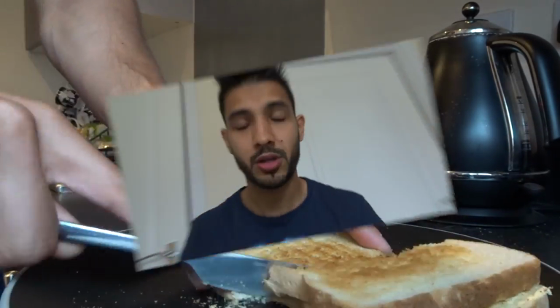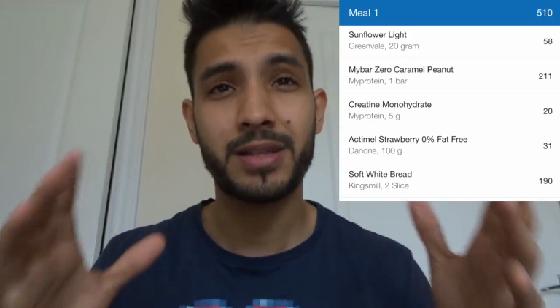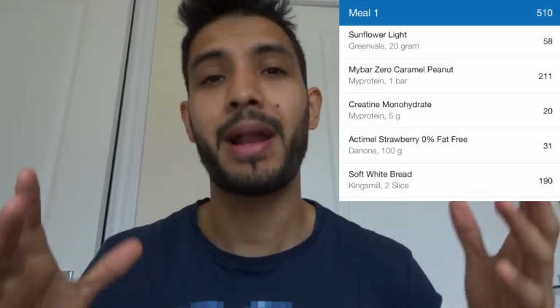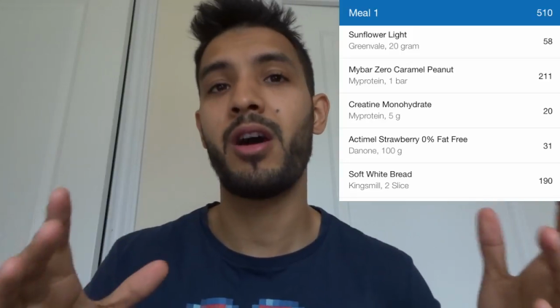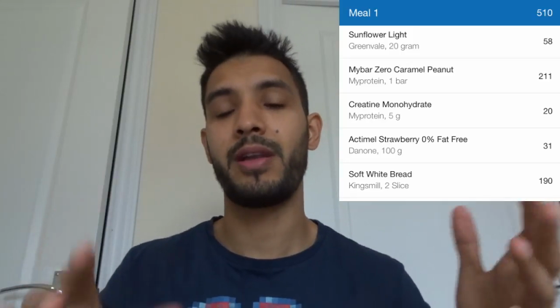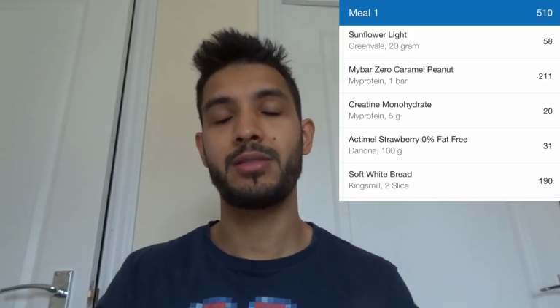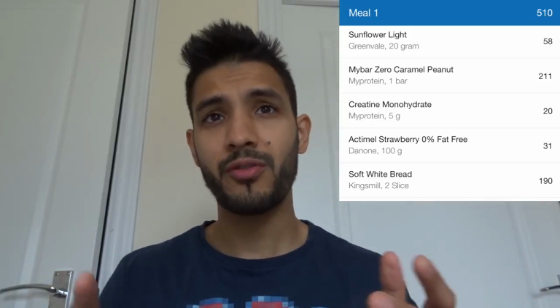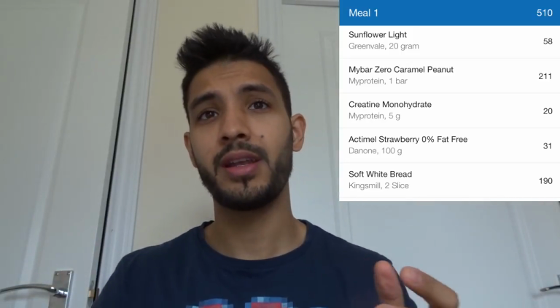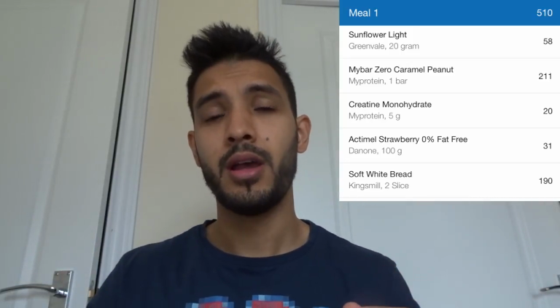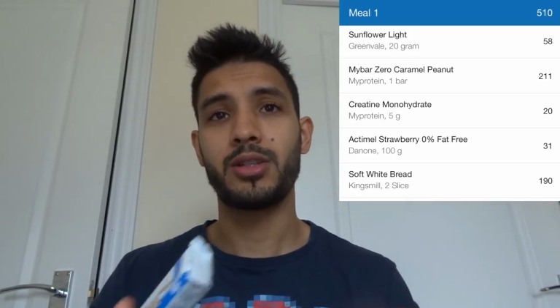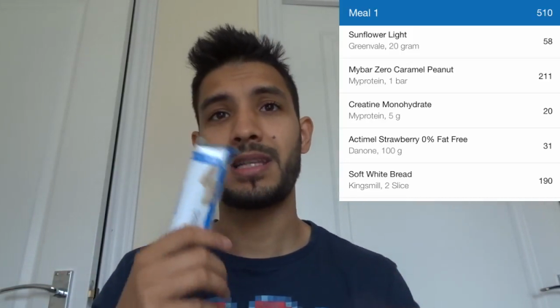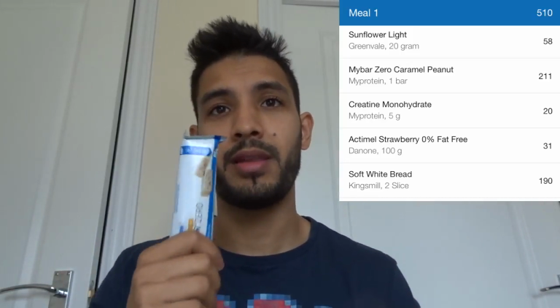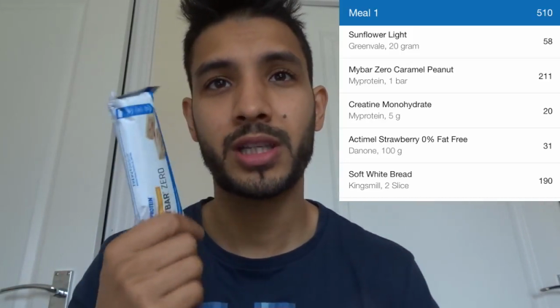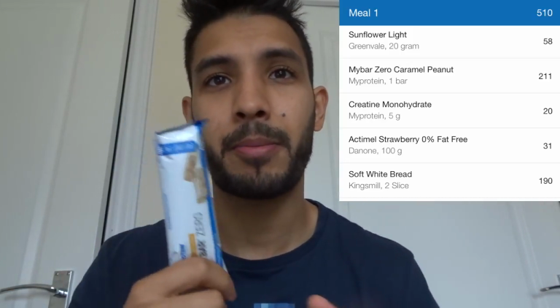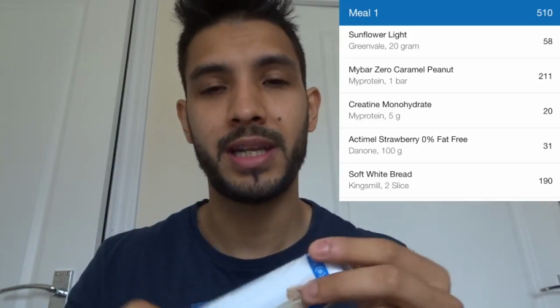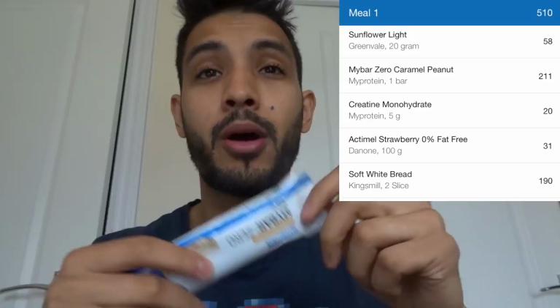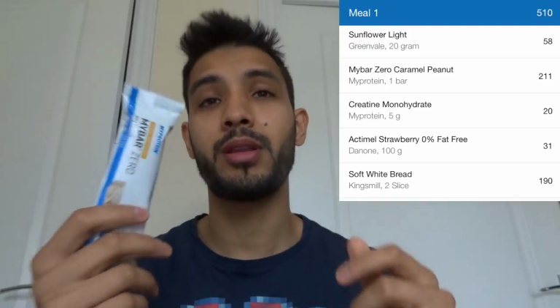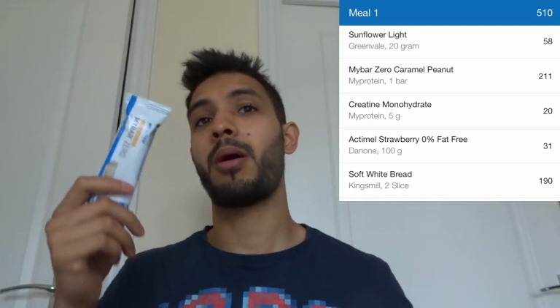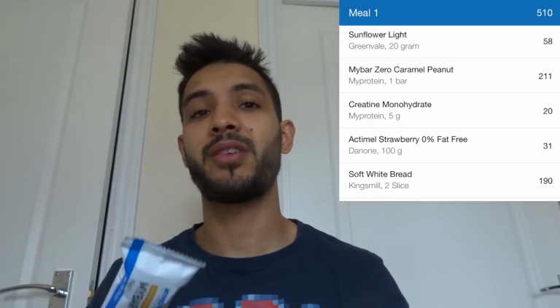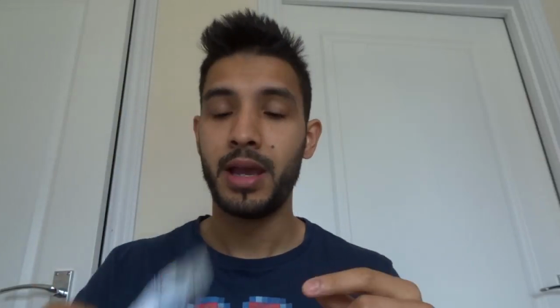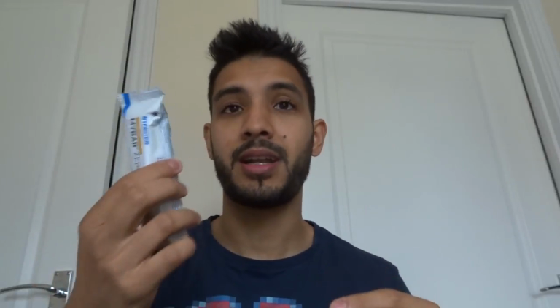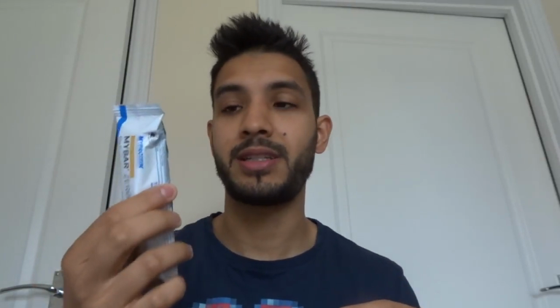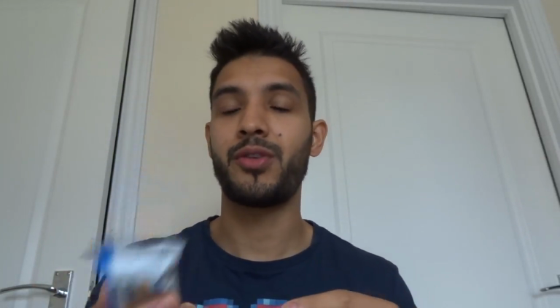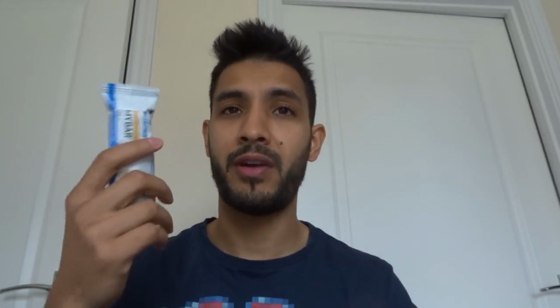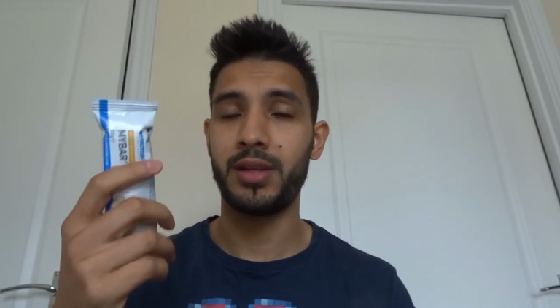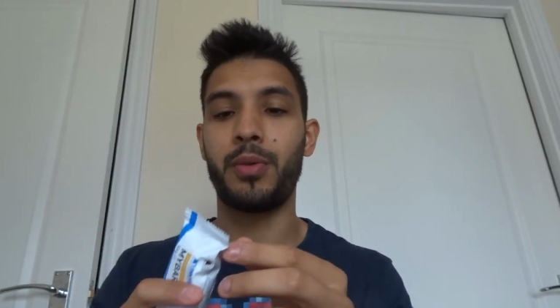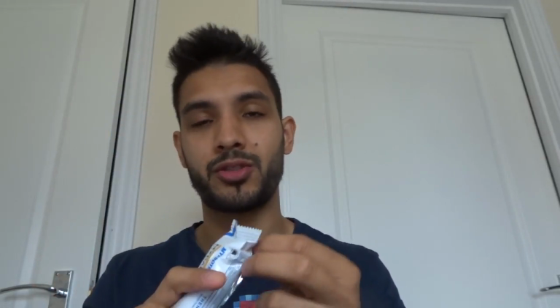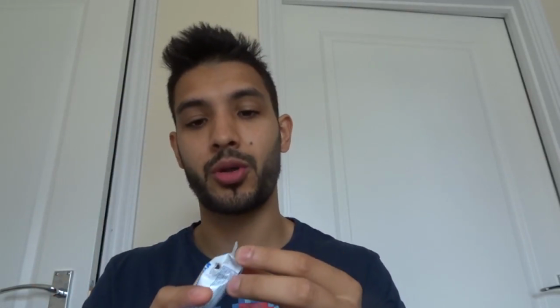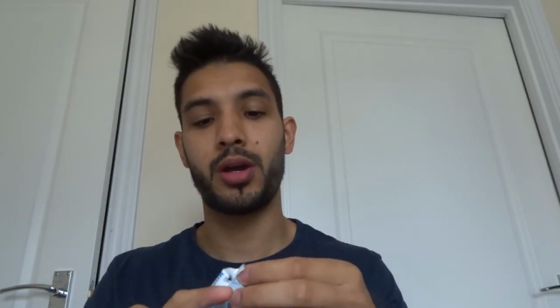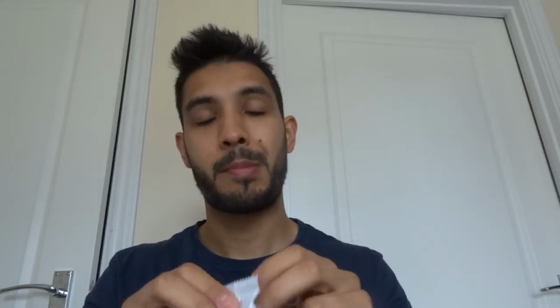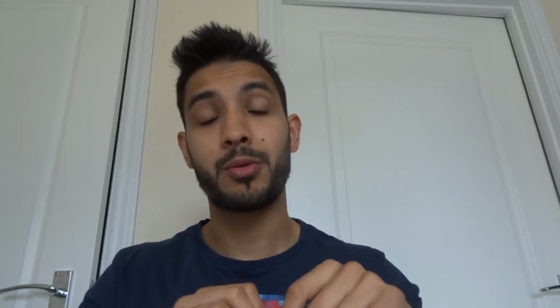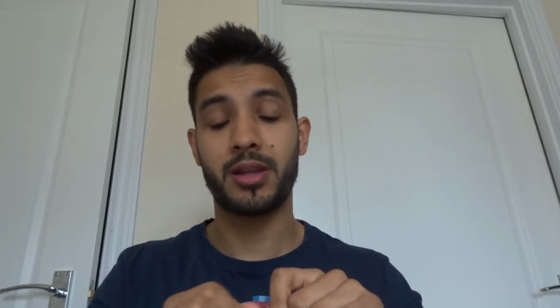I've got about an hour and a half before I leave the house, so I'm going to have one of these just to get a bit of protein in. I bought this on my previous video and said I'd give it a taste review — I've had a few of these in a week, so I'll show you what it's like.